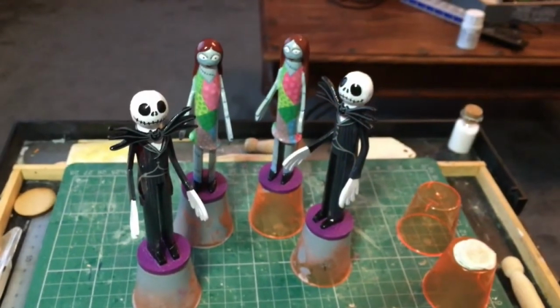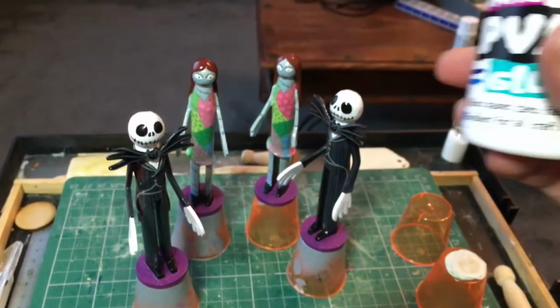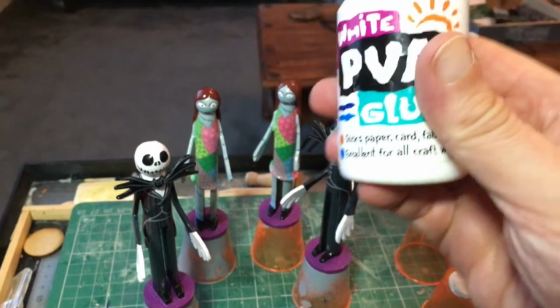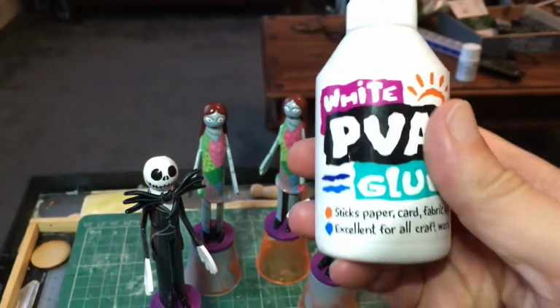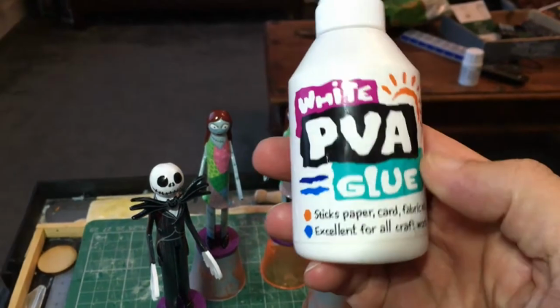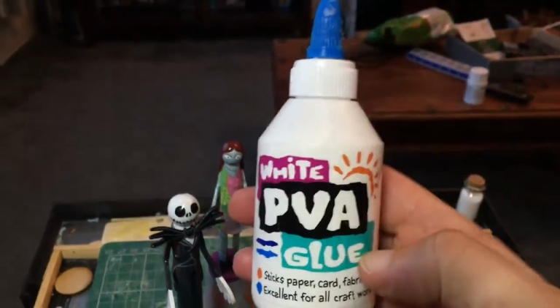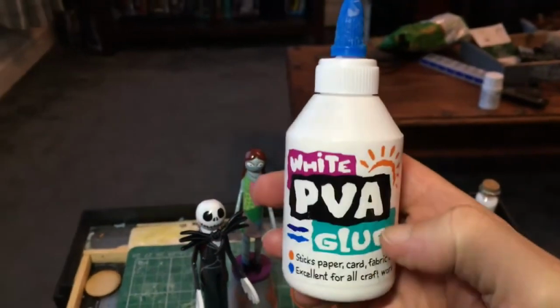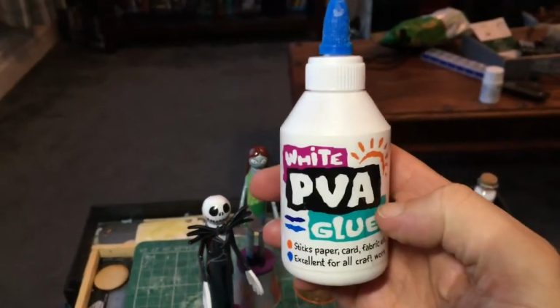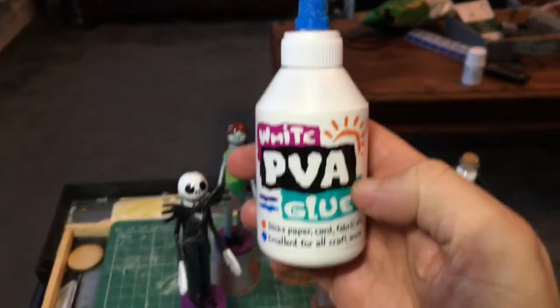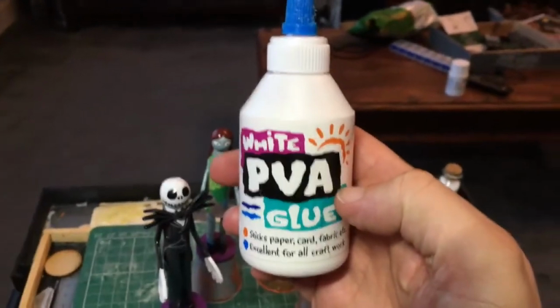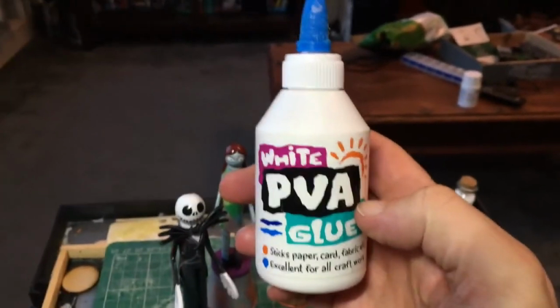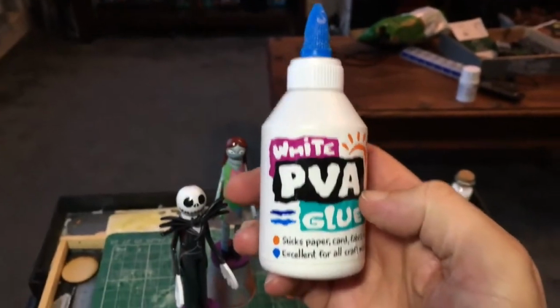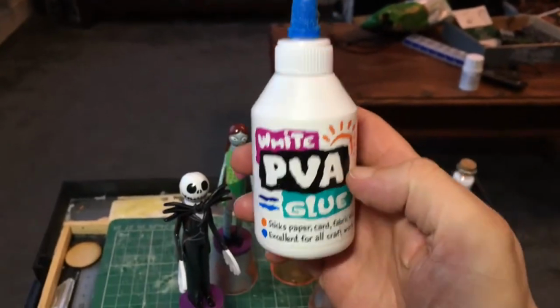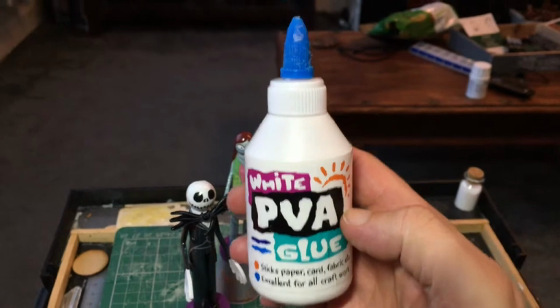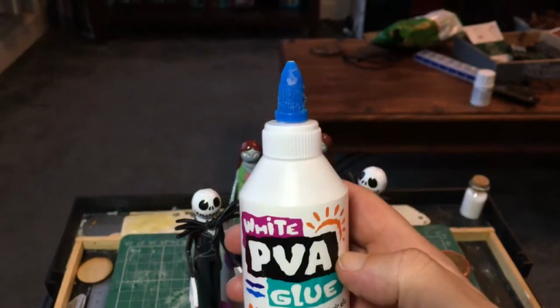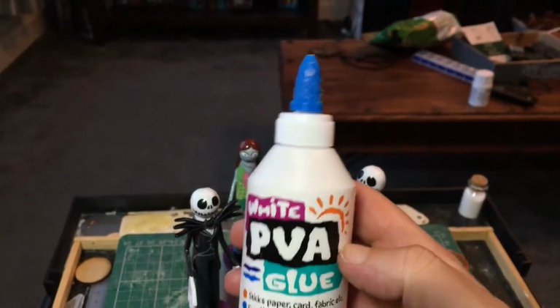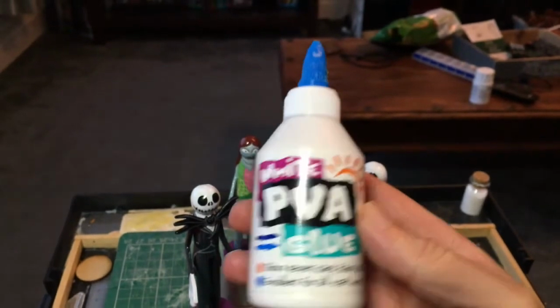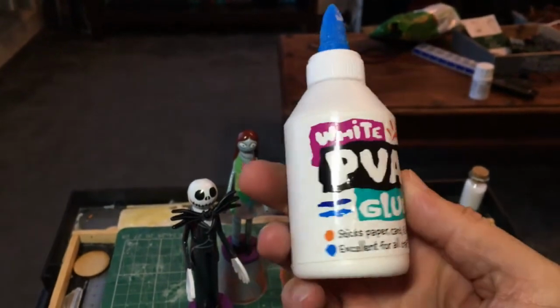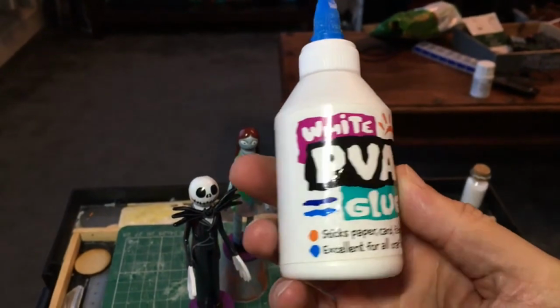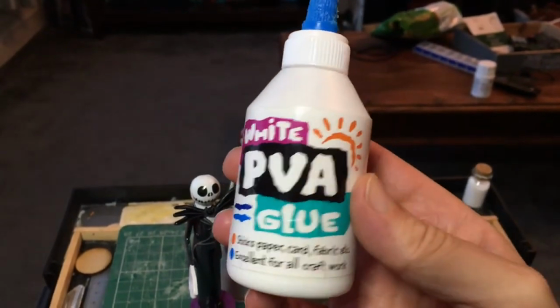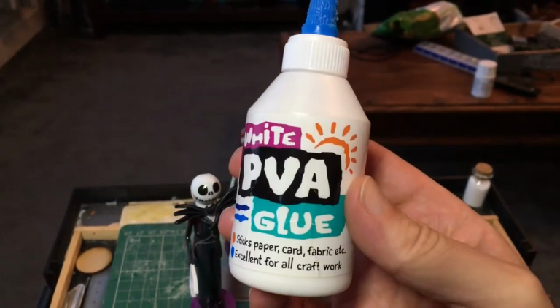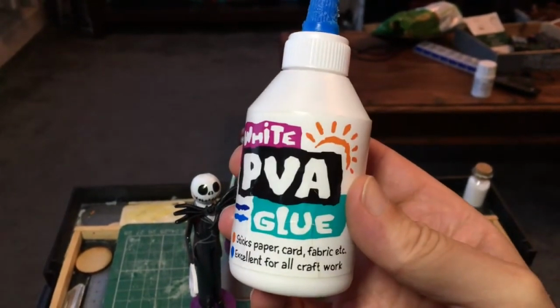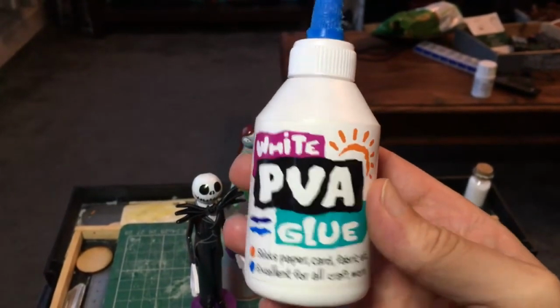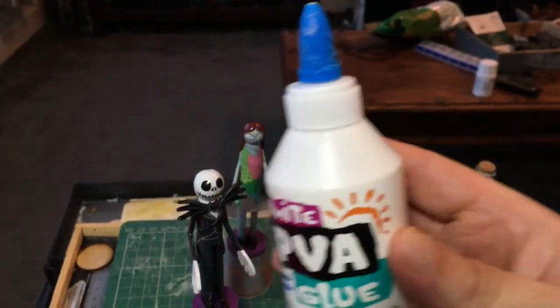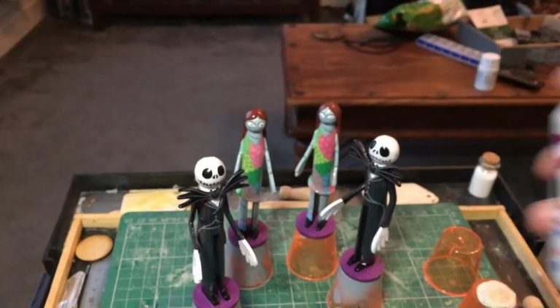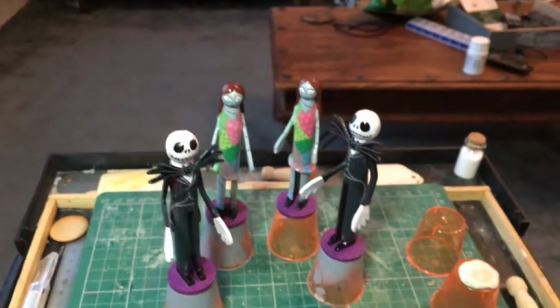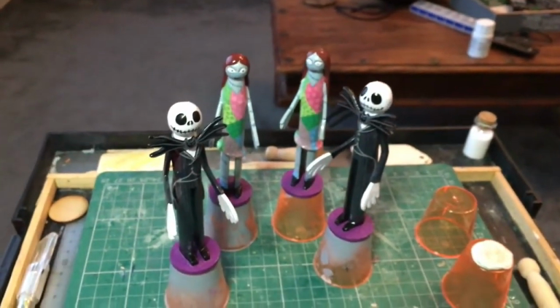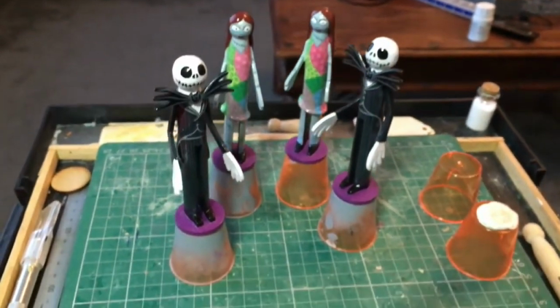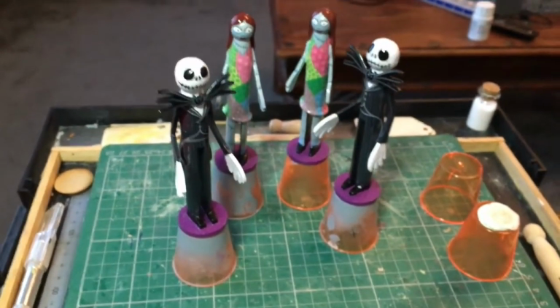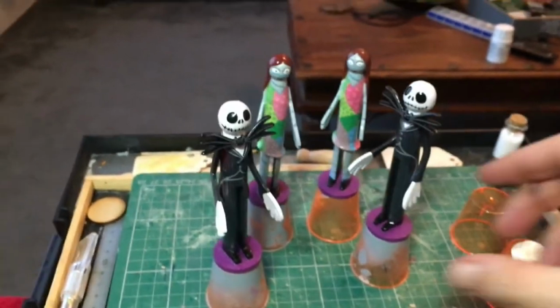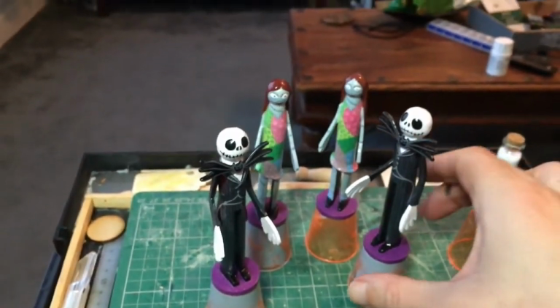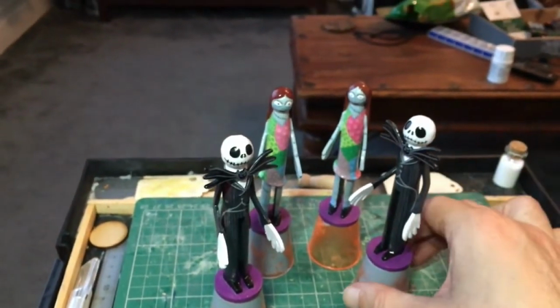So now I just glue the figure base to the glass itself. I use school glue as it's not a permanent adhesive and is easily removed, but it still sticks the peg figure to the shot glass securely enough for me to grip the model with confidence.